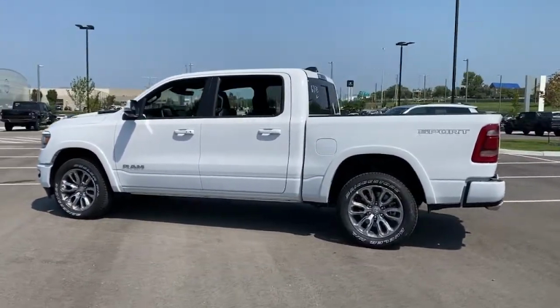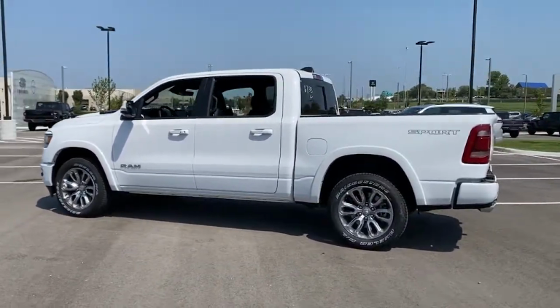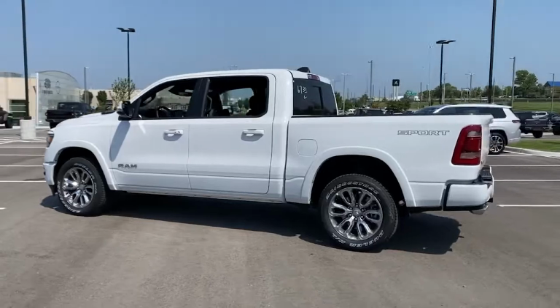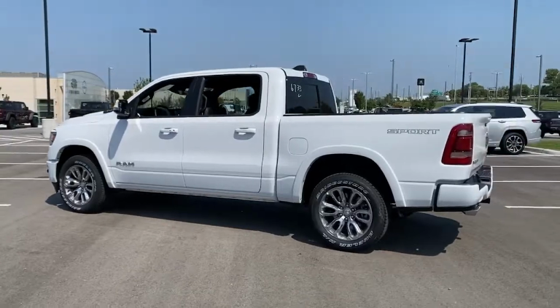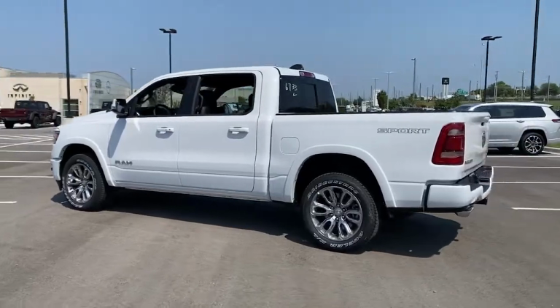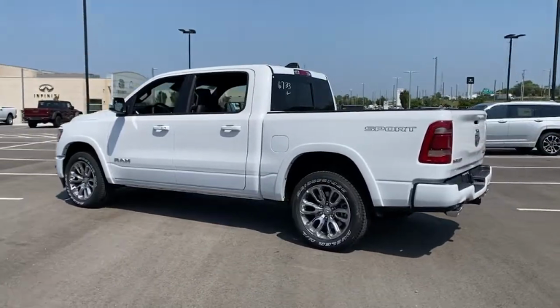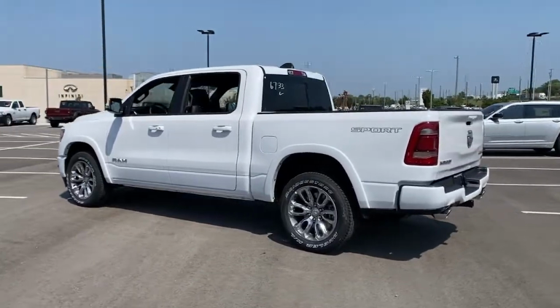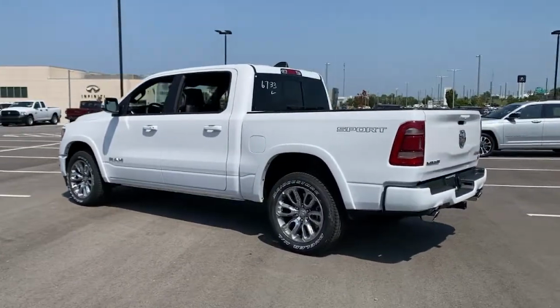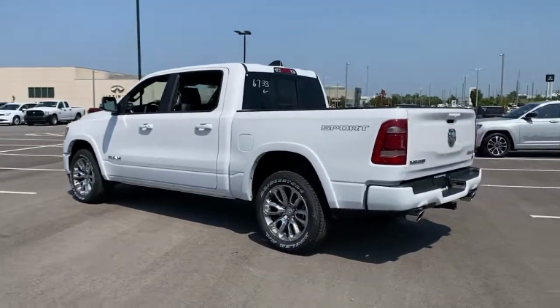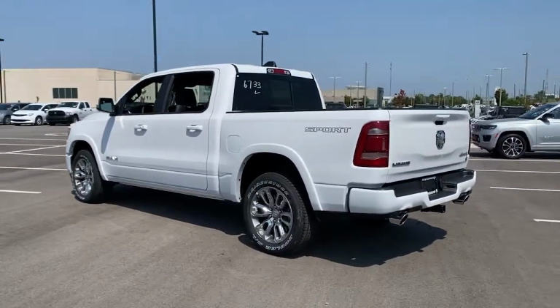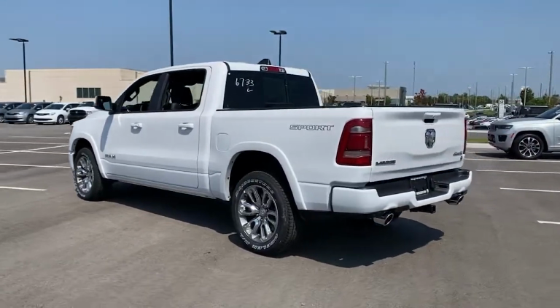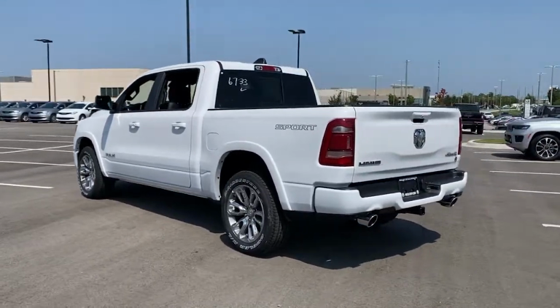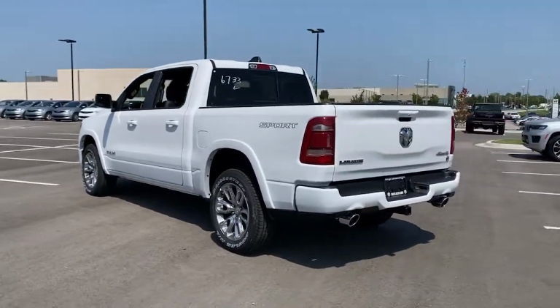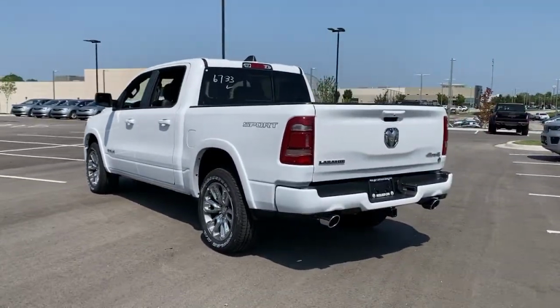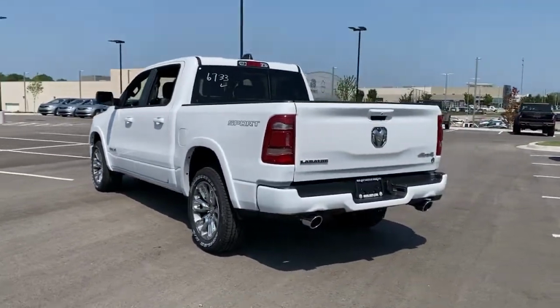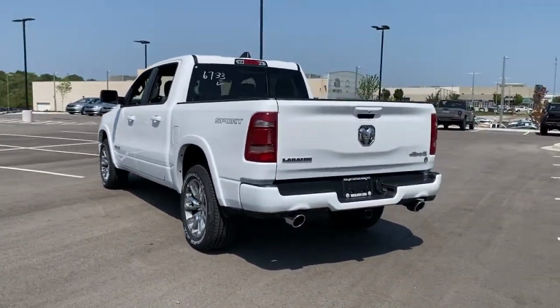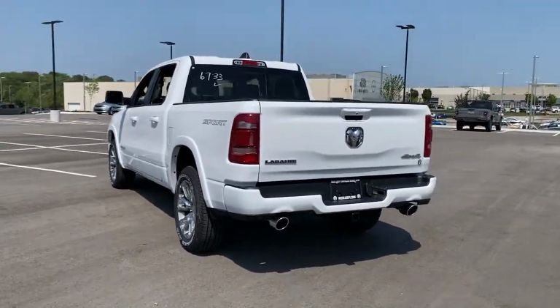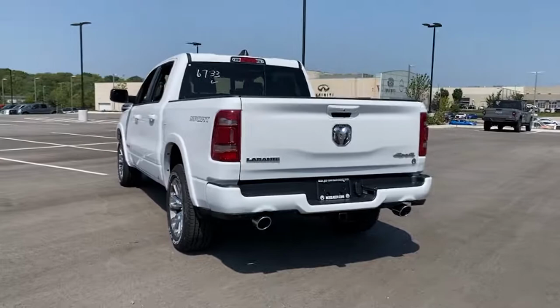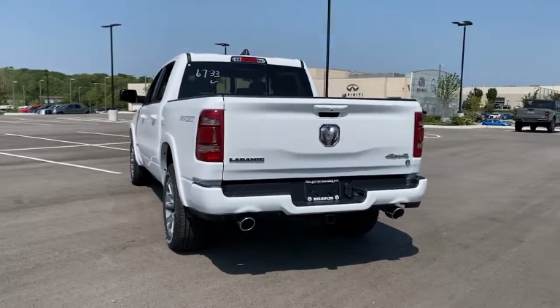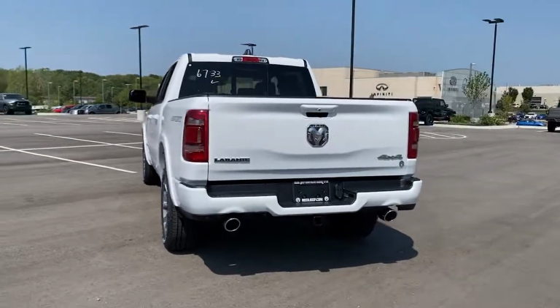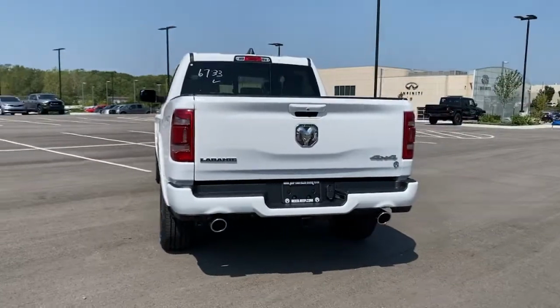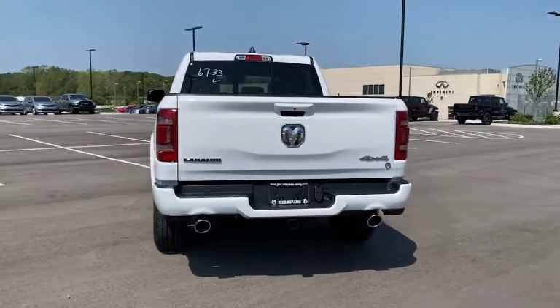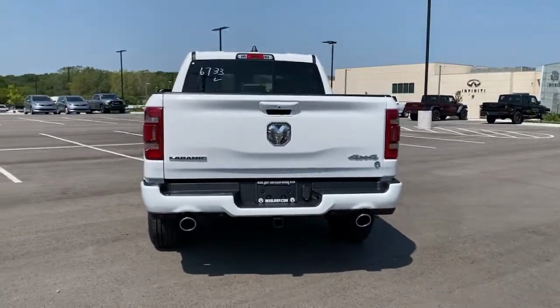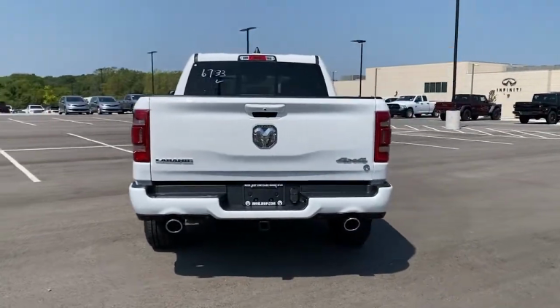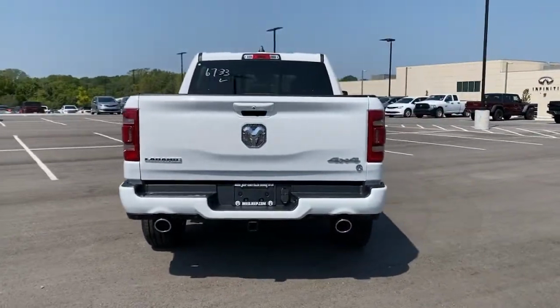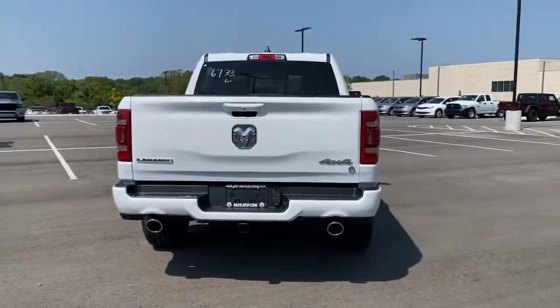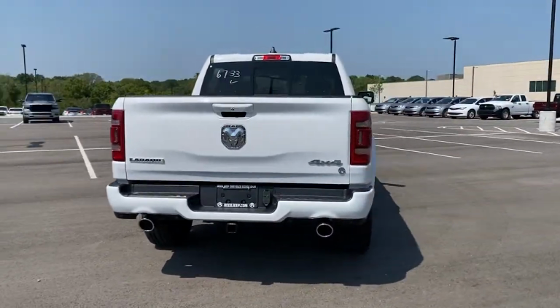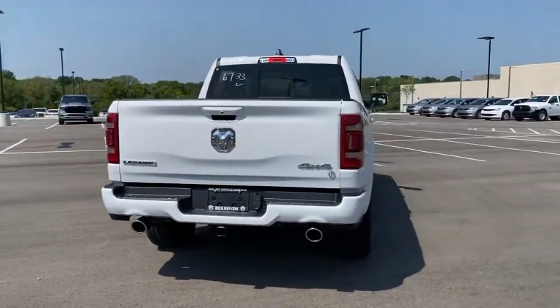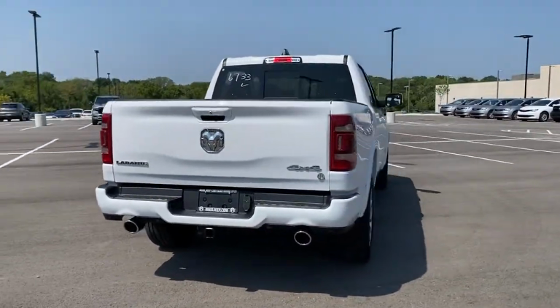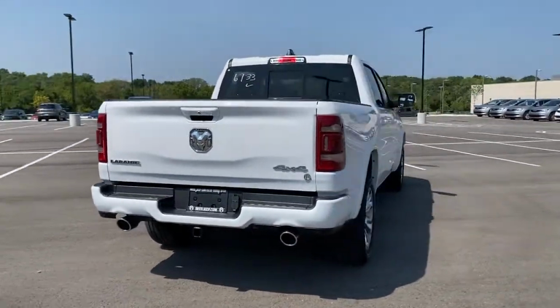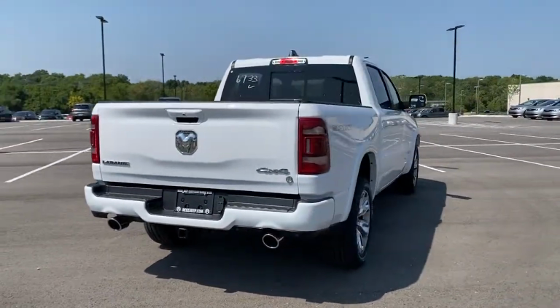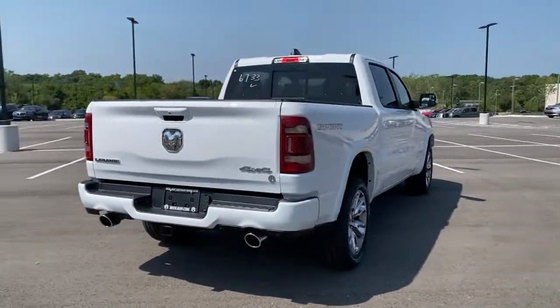iPod and MP3 input, heated mirrors, fog lamps, cooled driver's seat. Control the controllables in the strong, dependable, and comfortable Ram 1500.